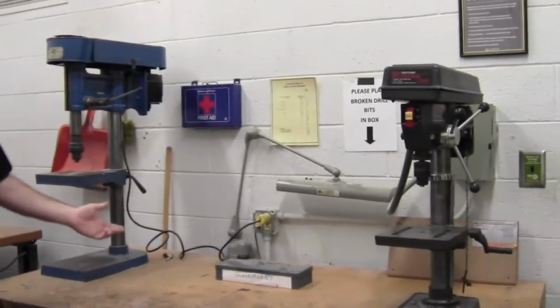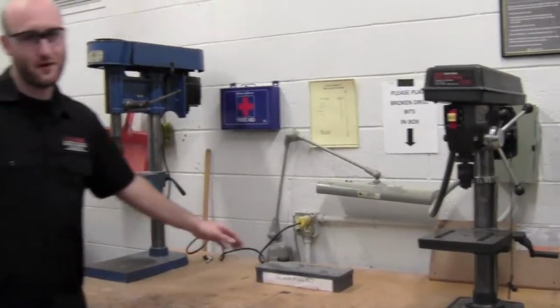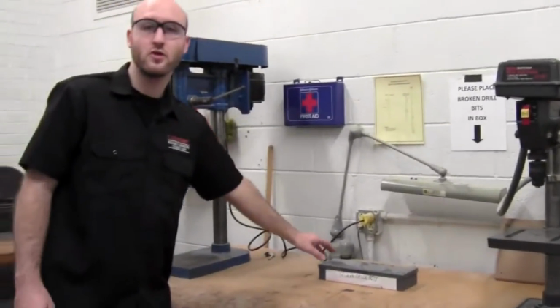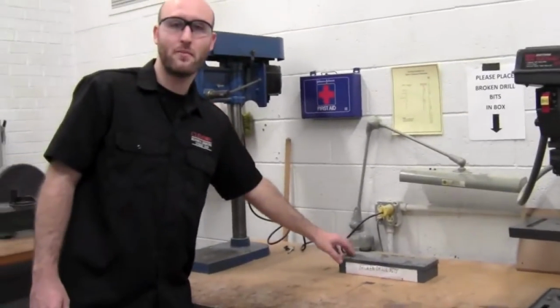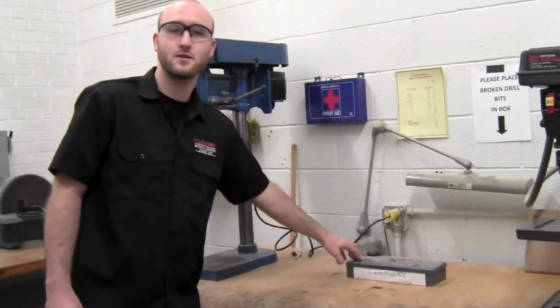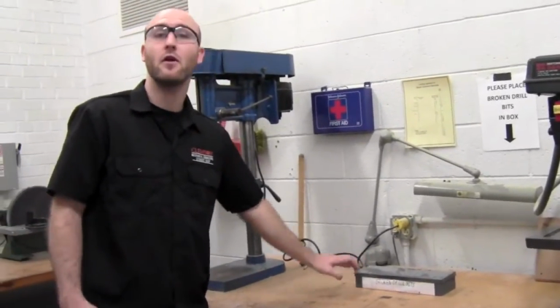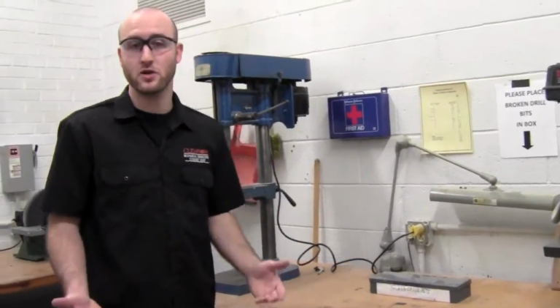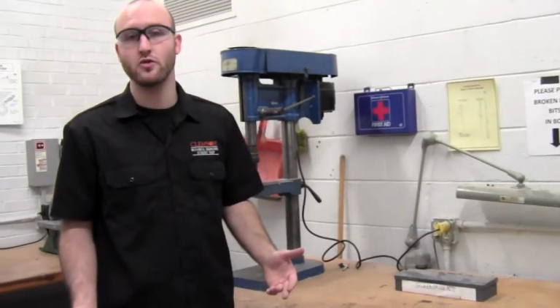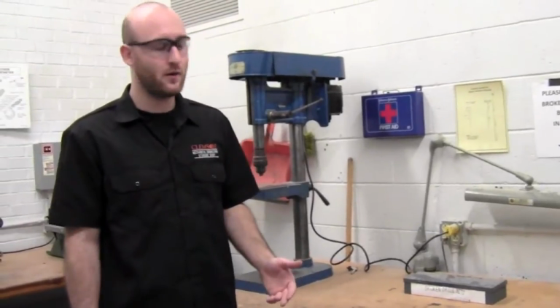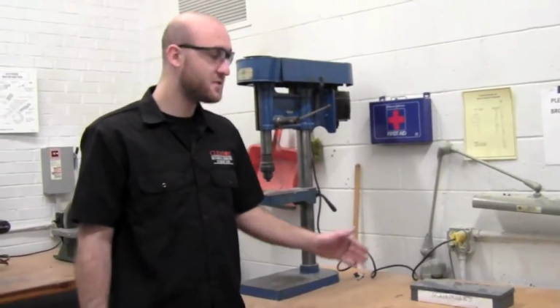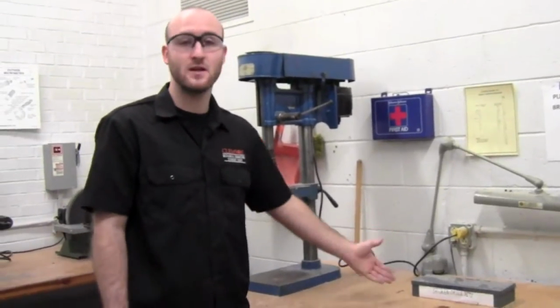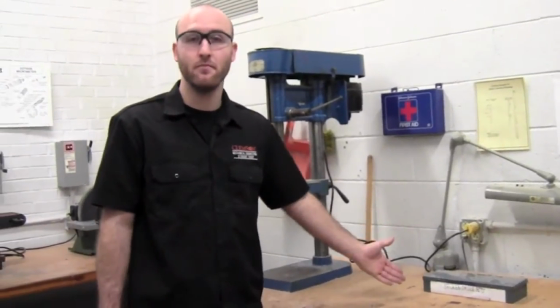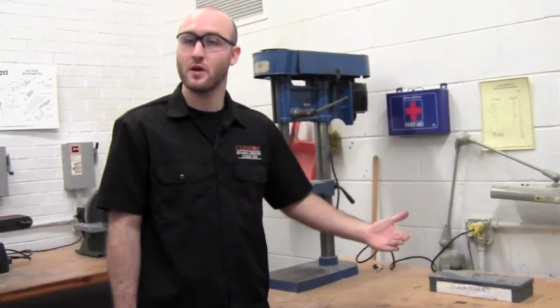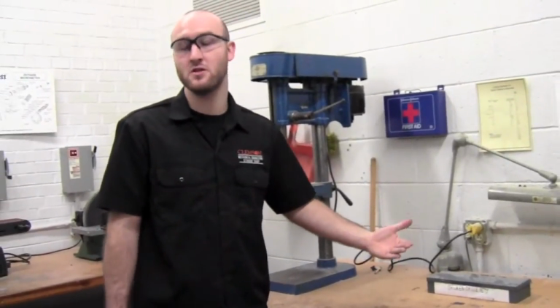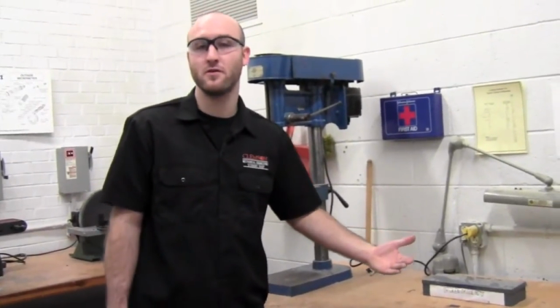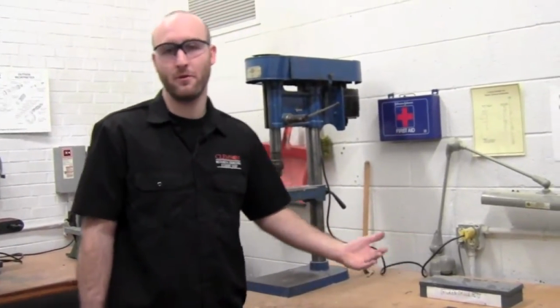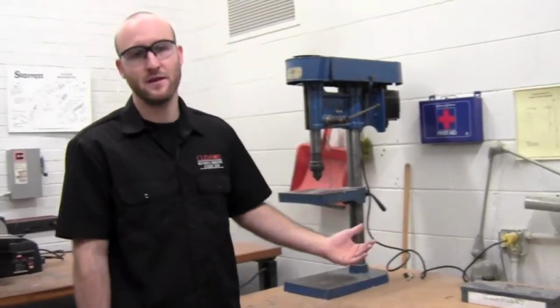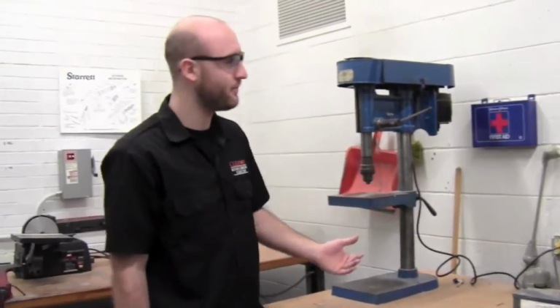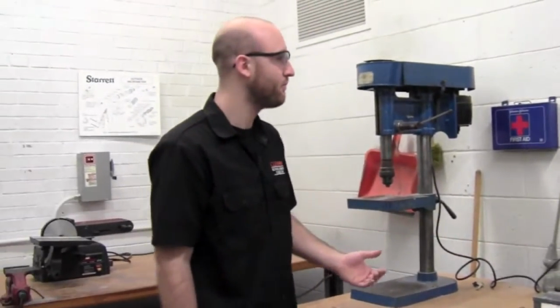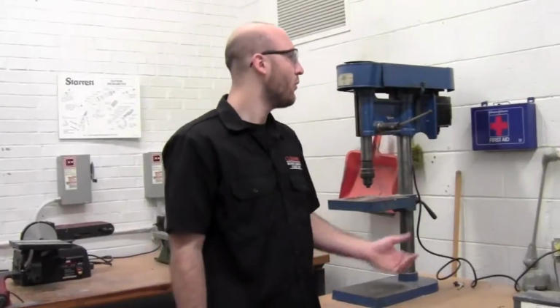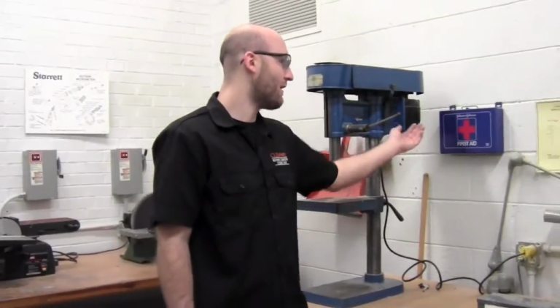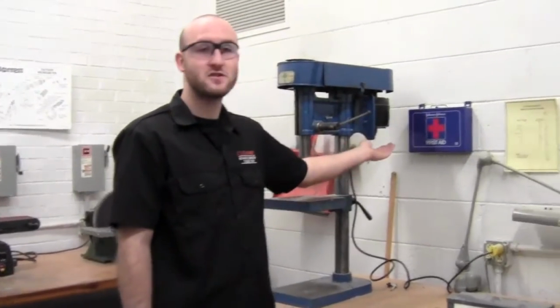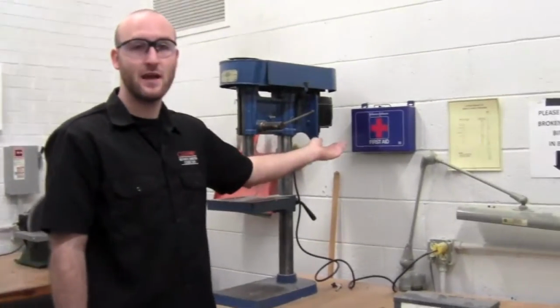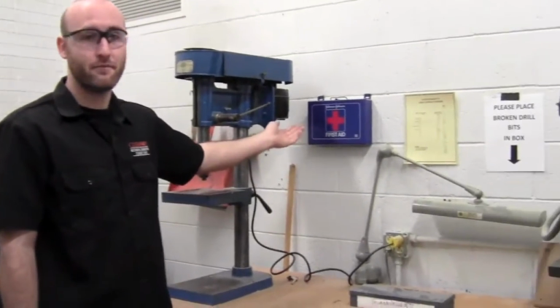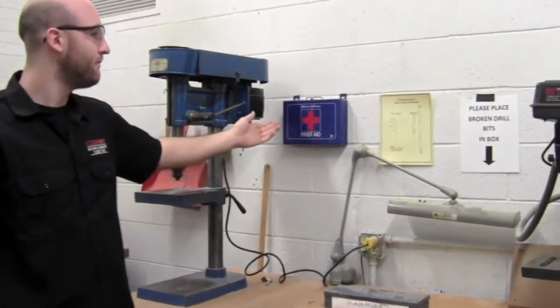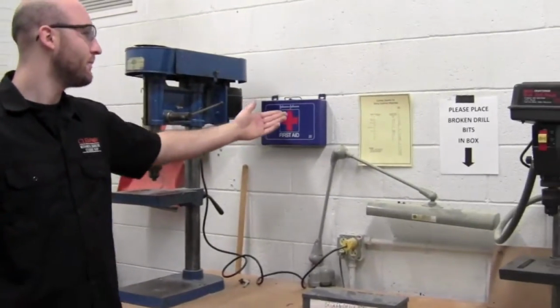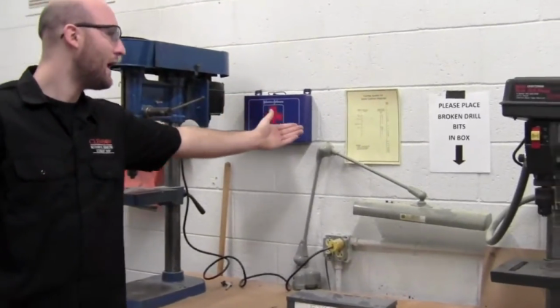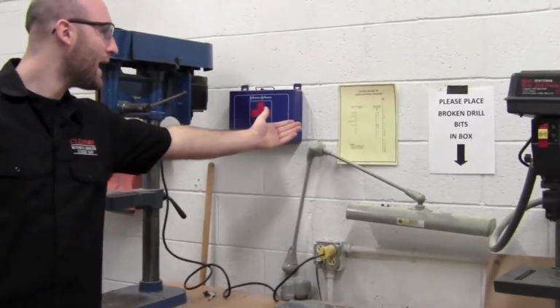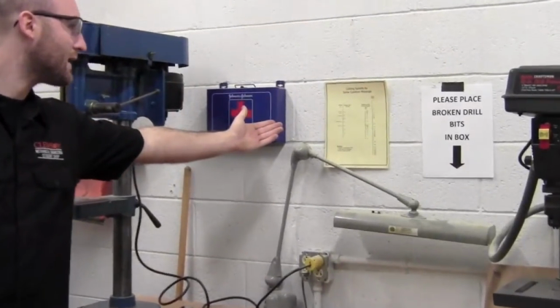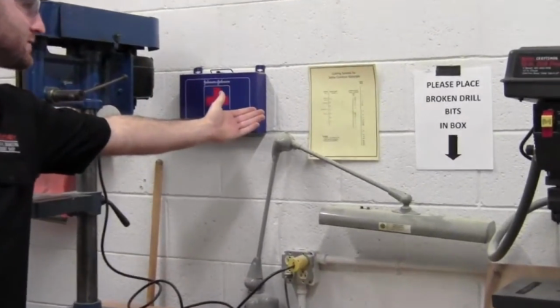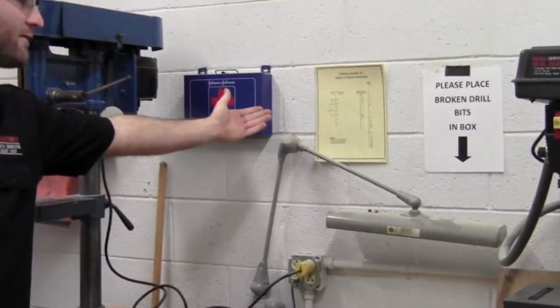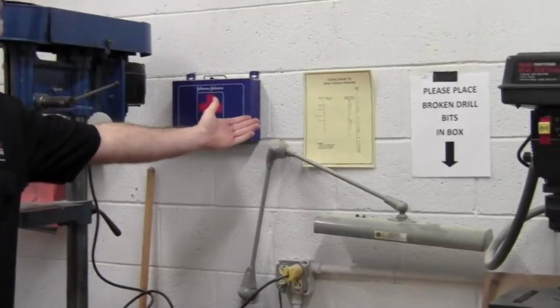We also have a broken drill bit box. If you ever break a tool or drill bit, please place it in here so we can dispose of it properly and safely. We also have our first aid kit and a cutting speed and feed chart.